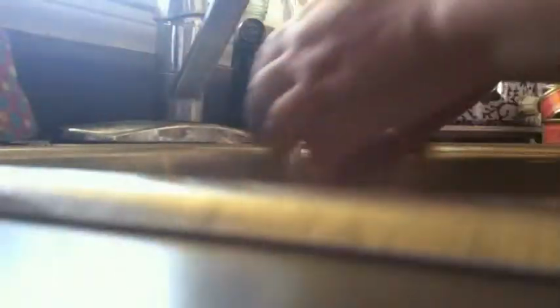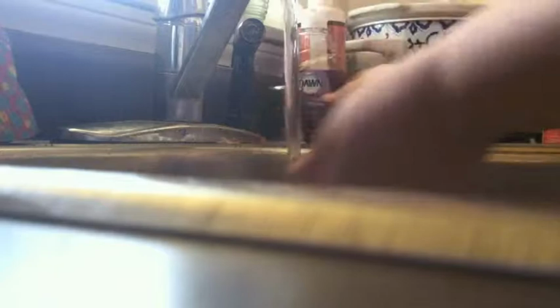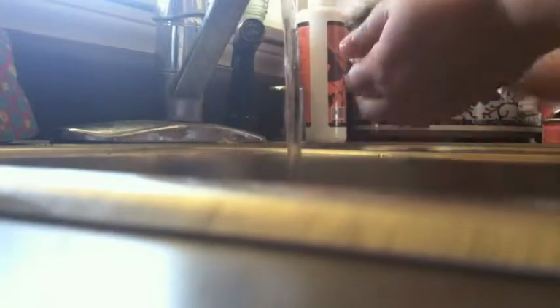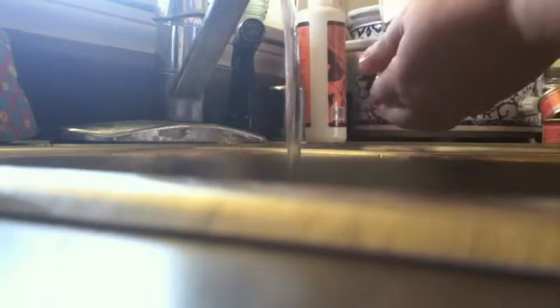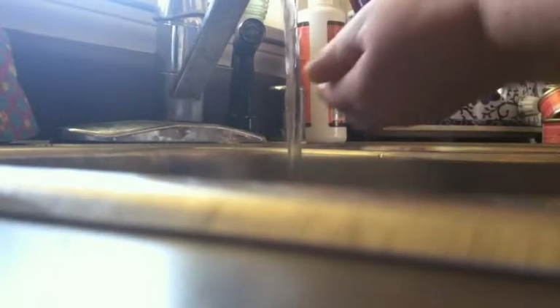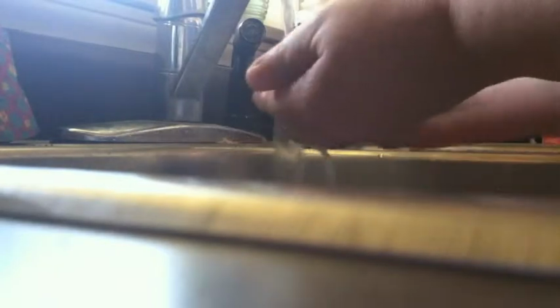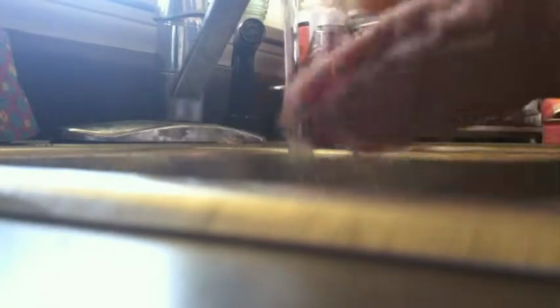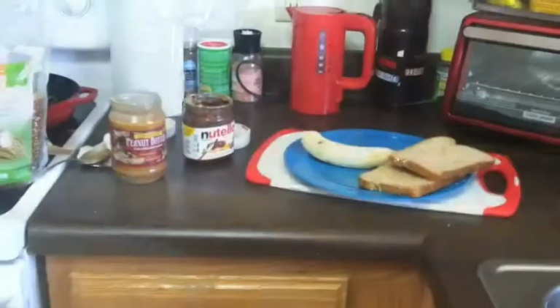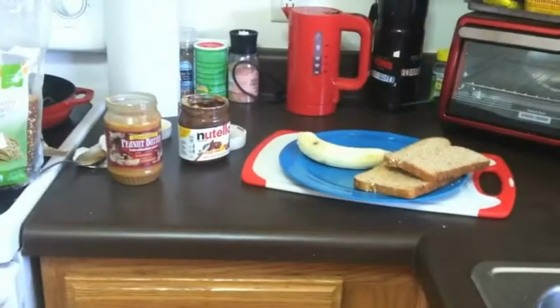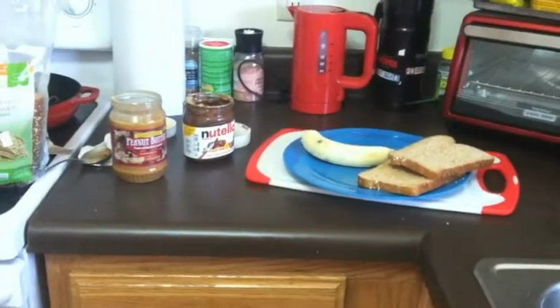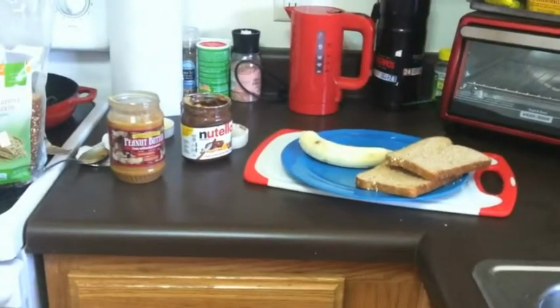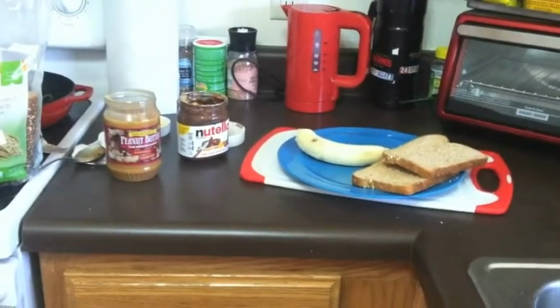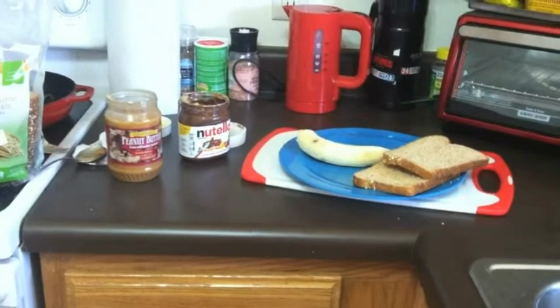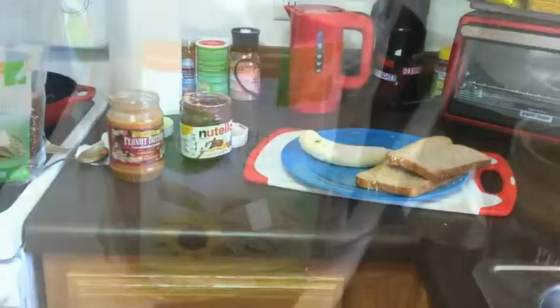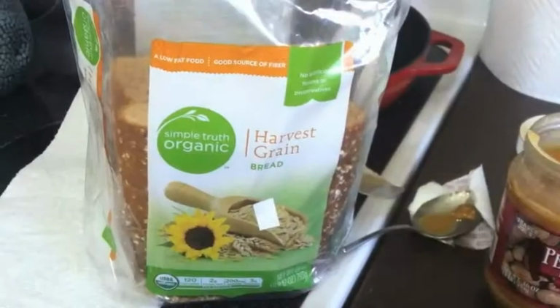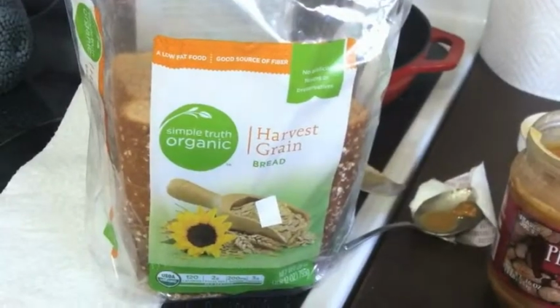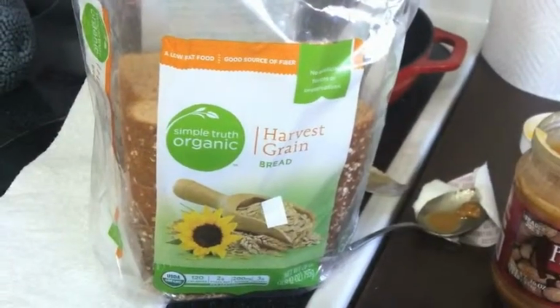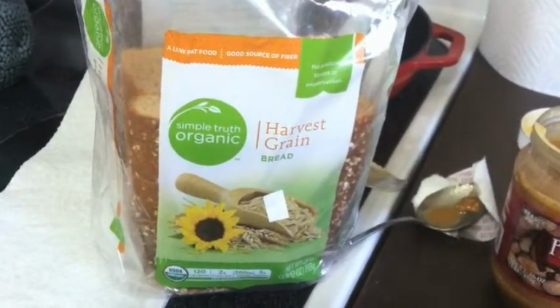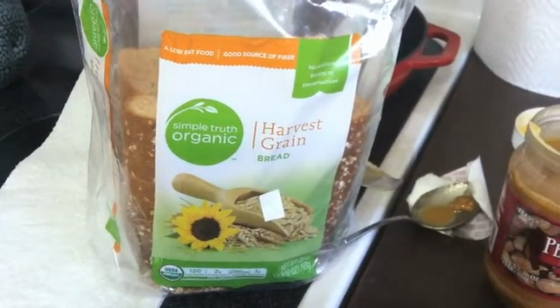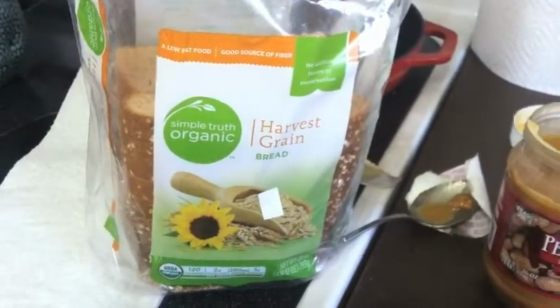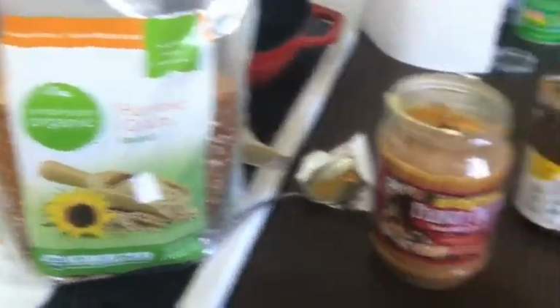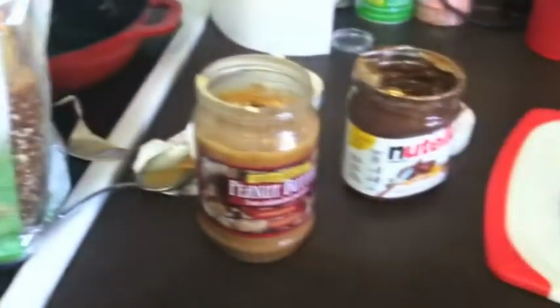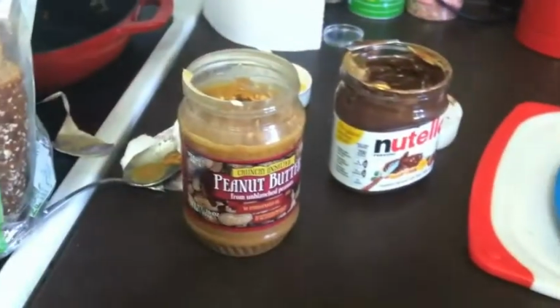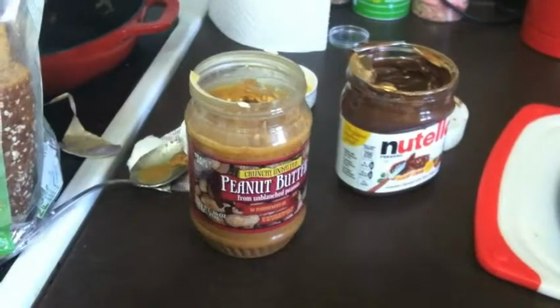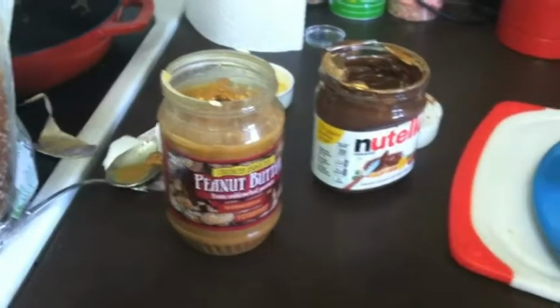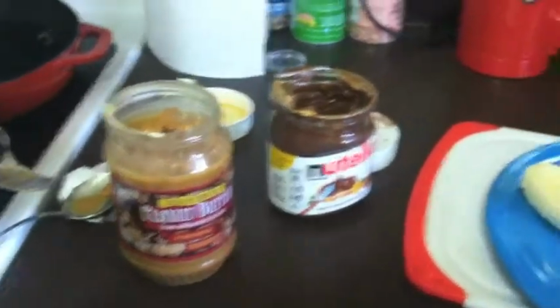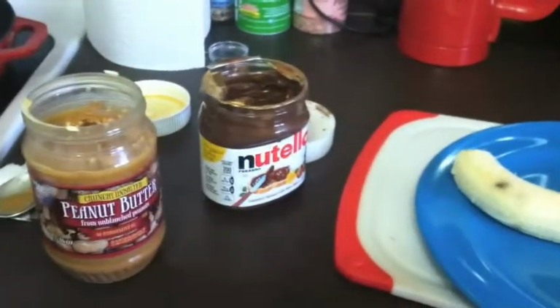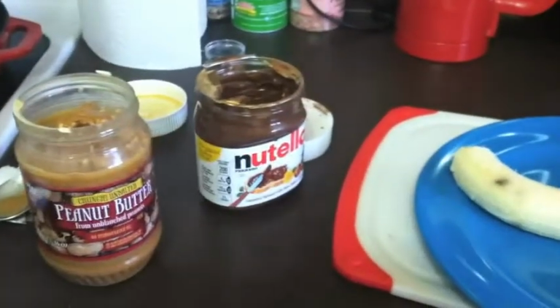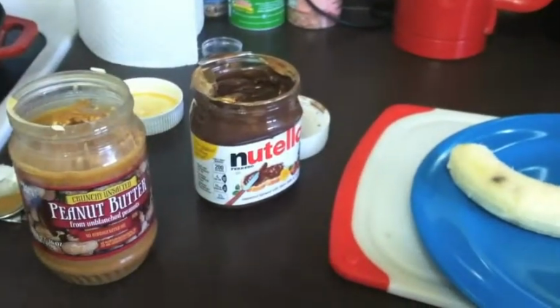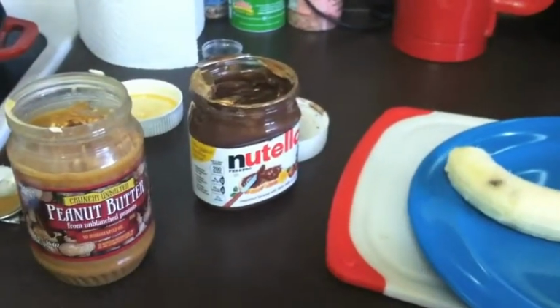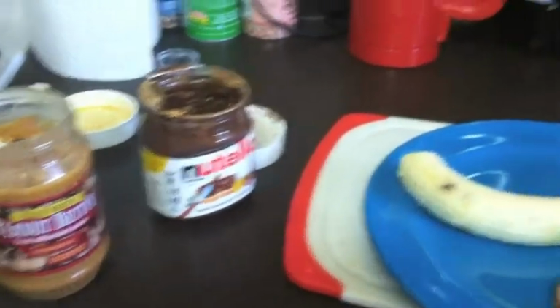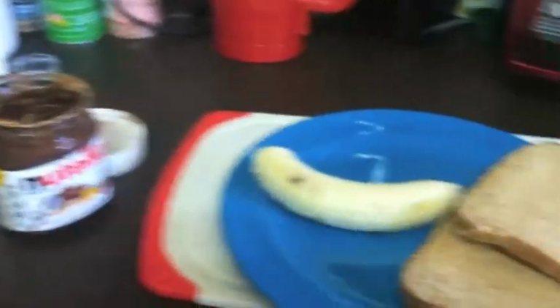Begin your sandwich making experience by sanitizing your hands with soap and water. Gather the necessary ingredients for your sandwich, including your favorite type of bread, whatever peanut butter you prefer, Nutella of course, as well as a full size banana.